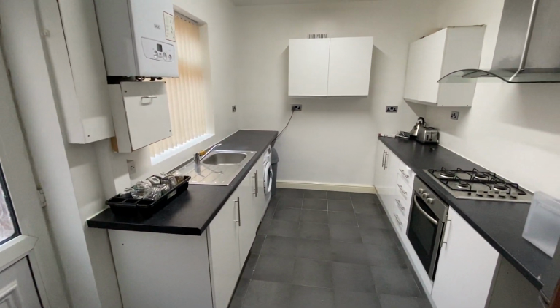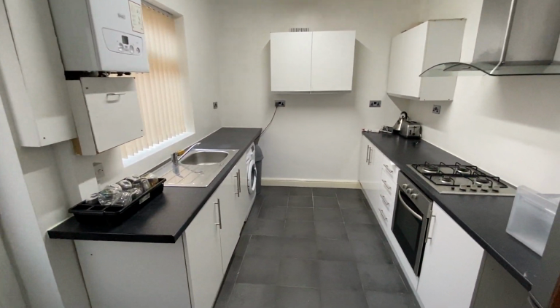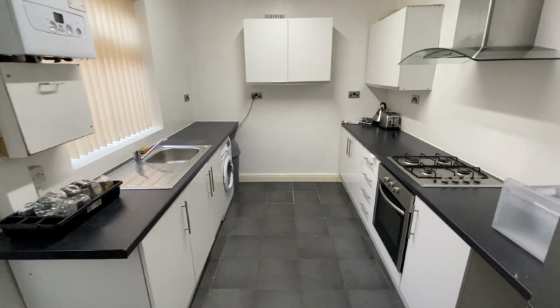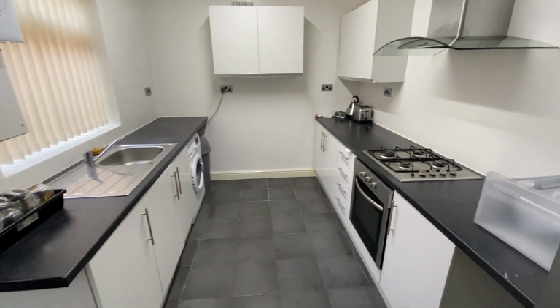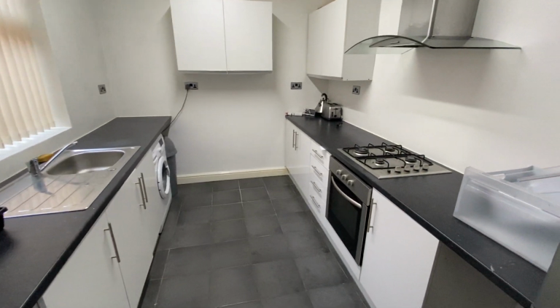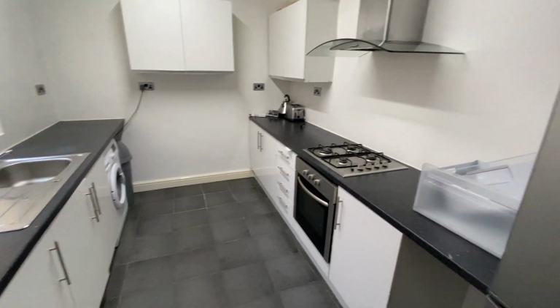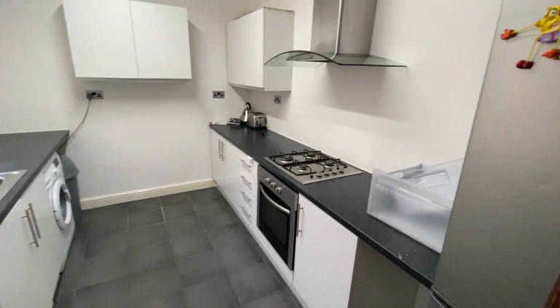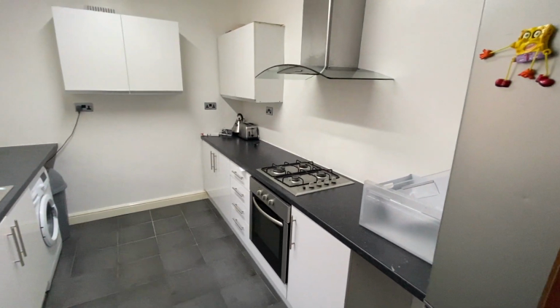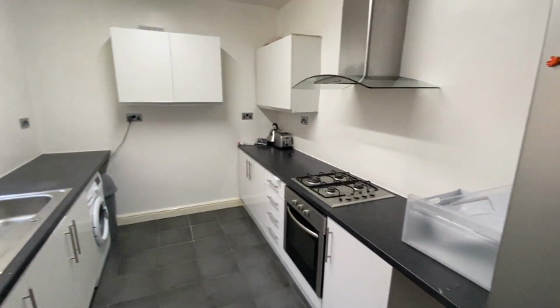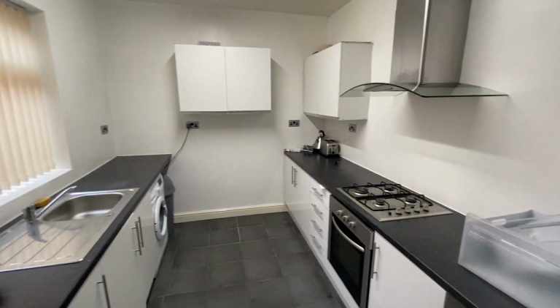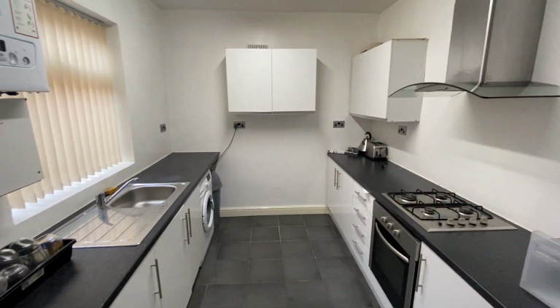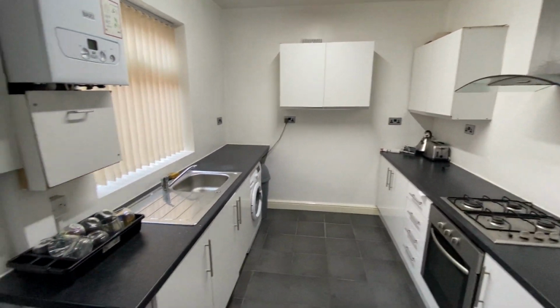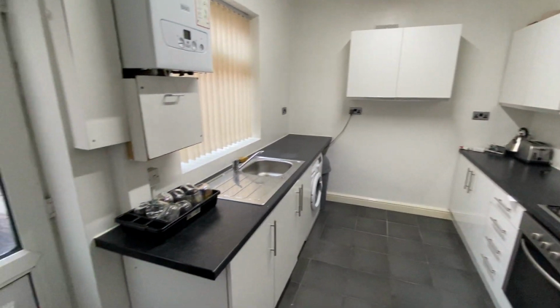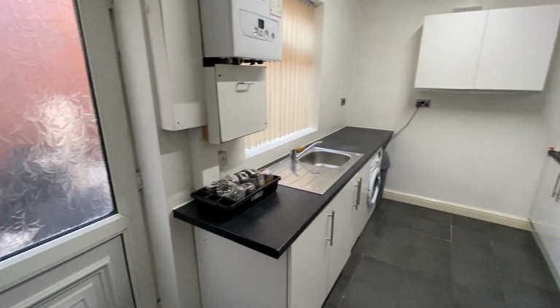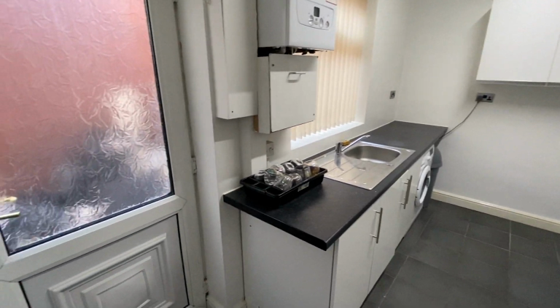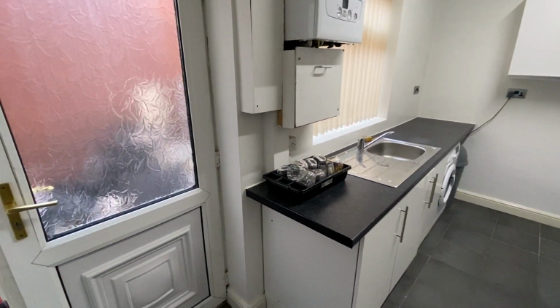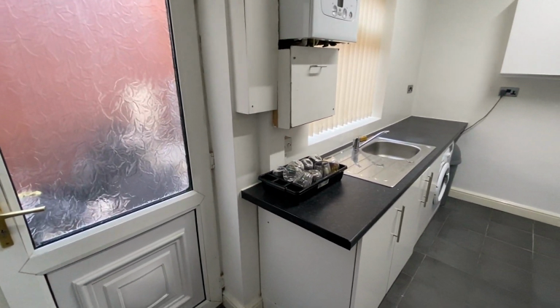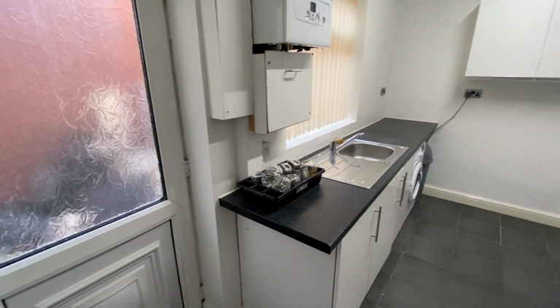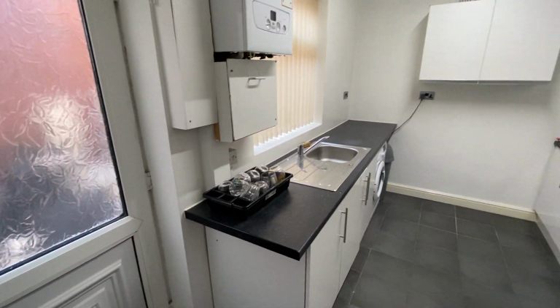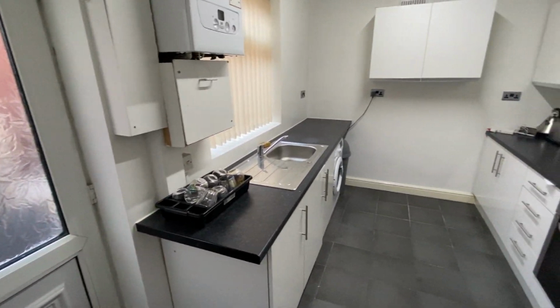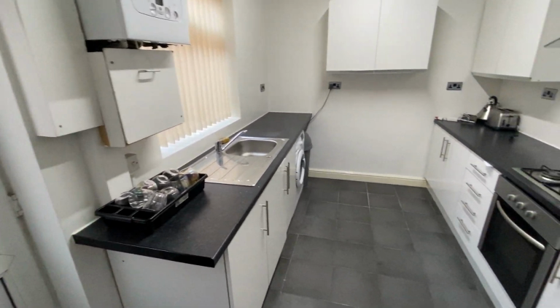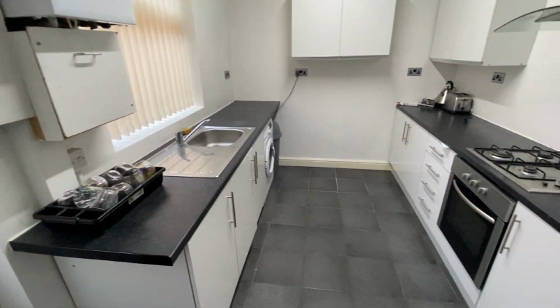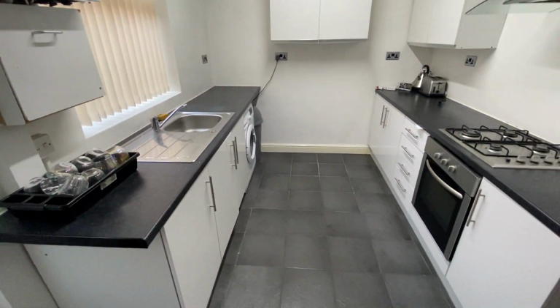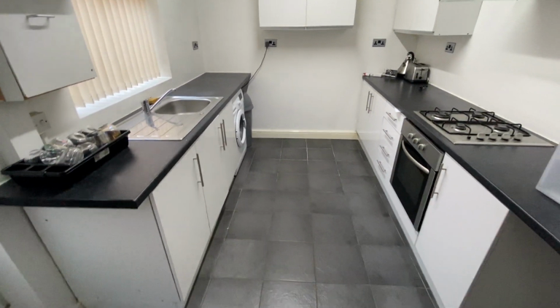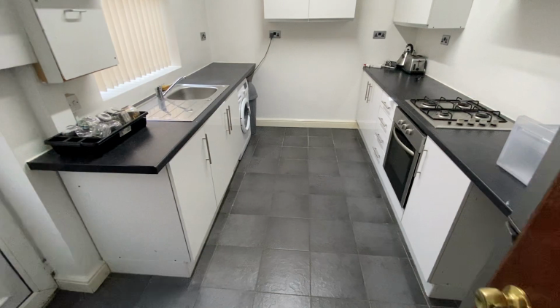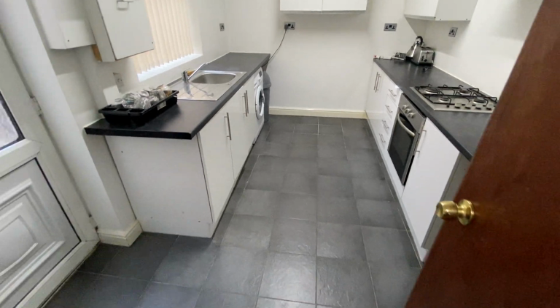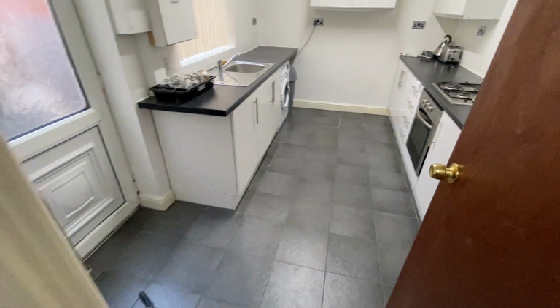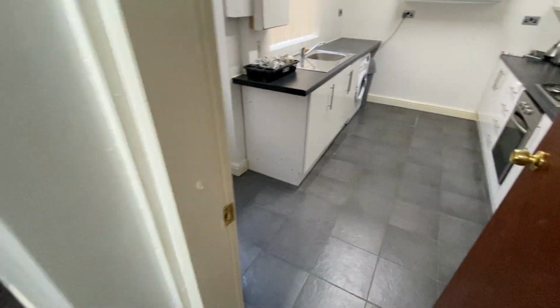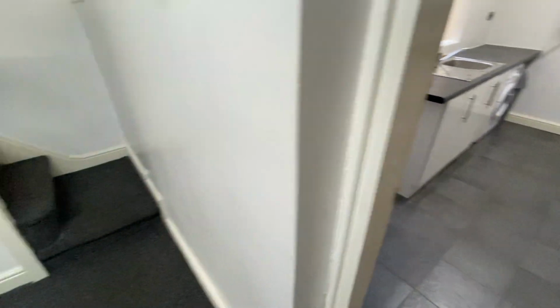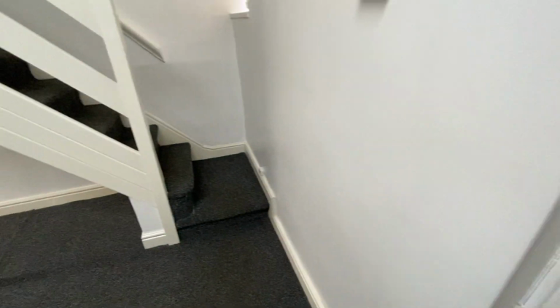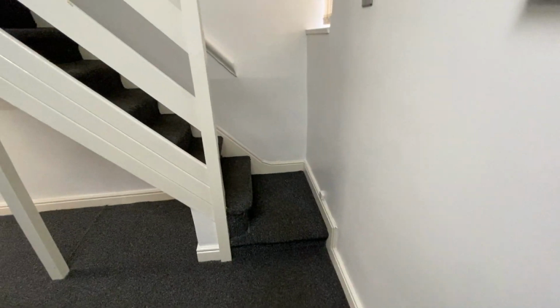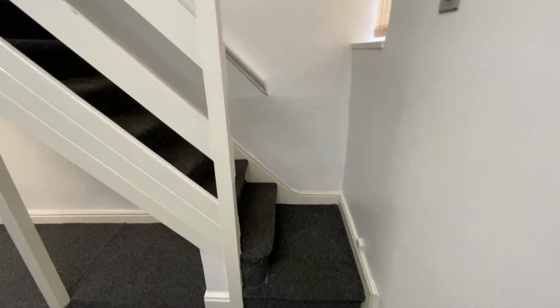Again, it's quite a large kitchen — there's a fridge freezer just there. That goes out into the rear yard. It's only a very narrow rear yard, mainly sort of used for bins etc.